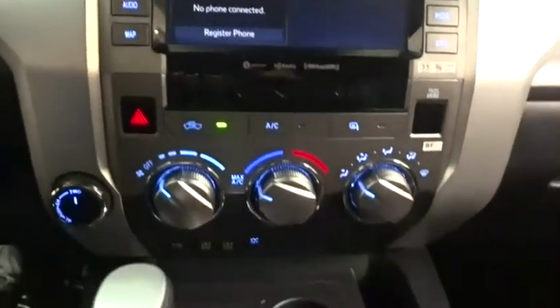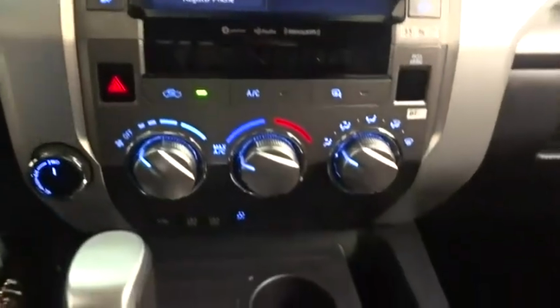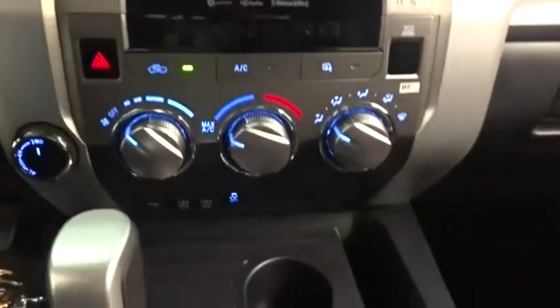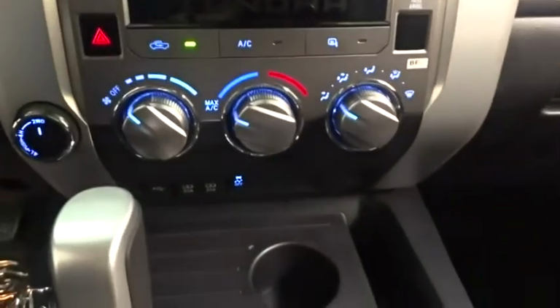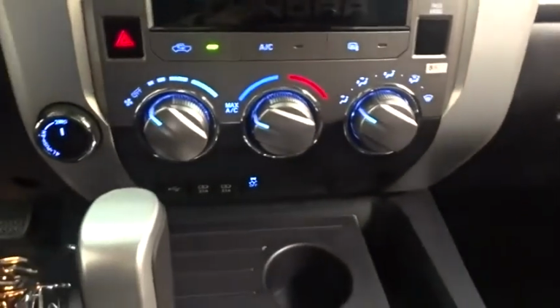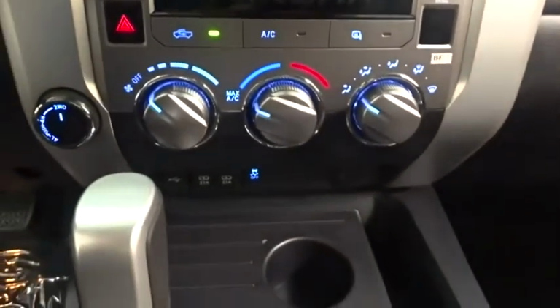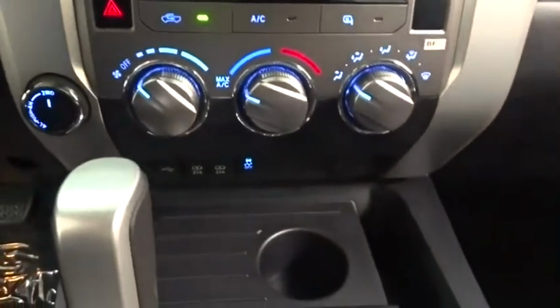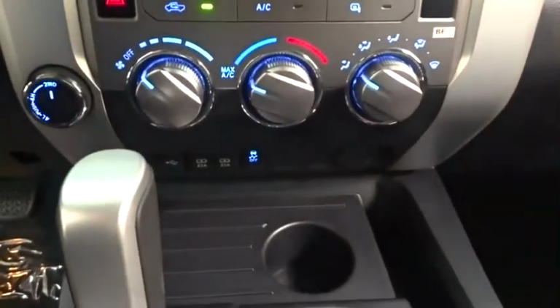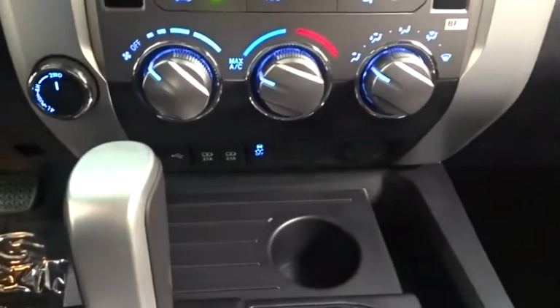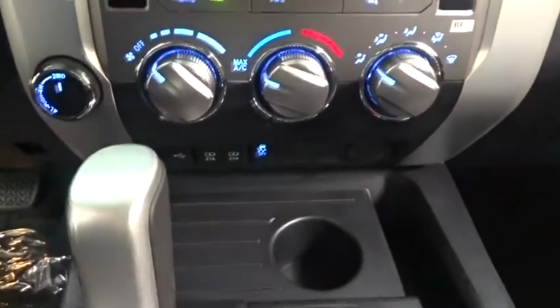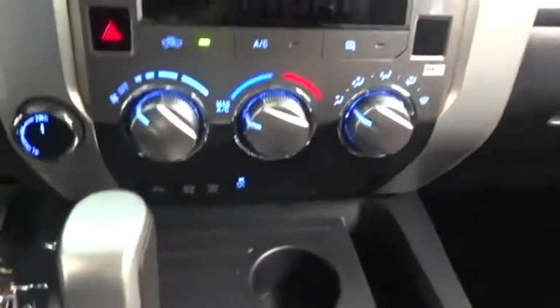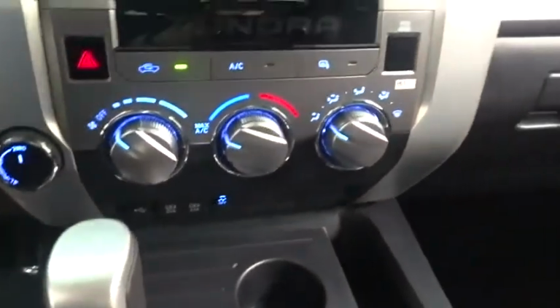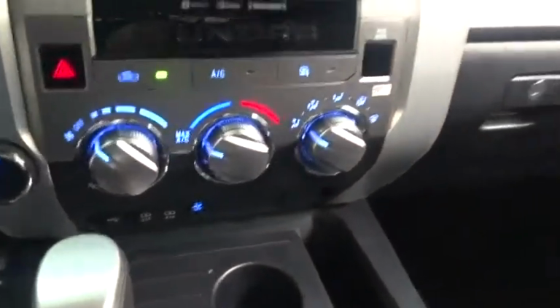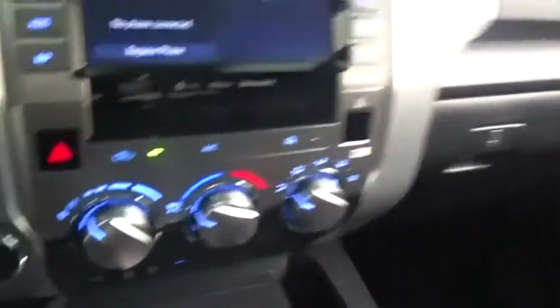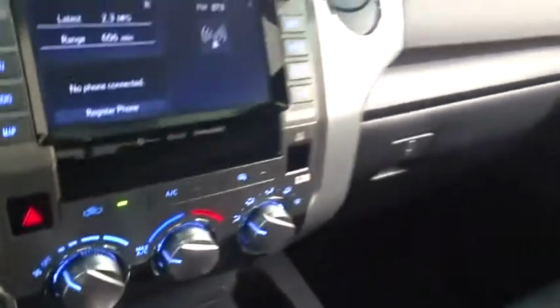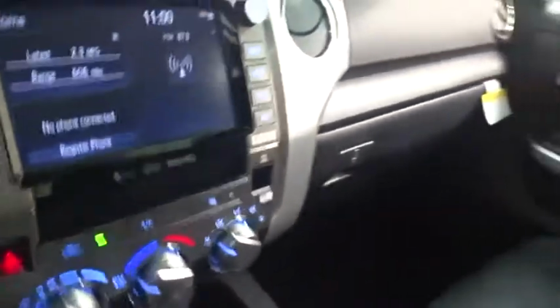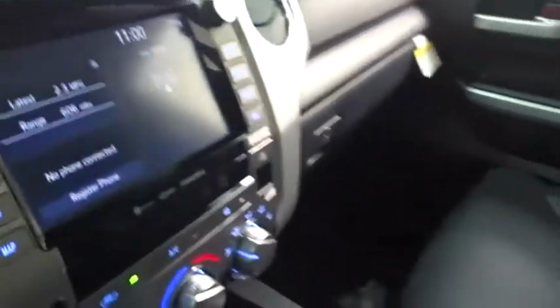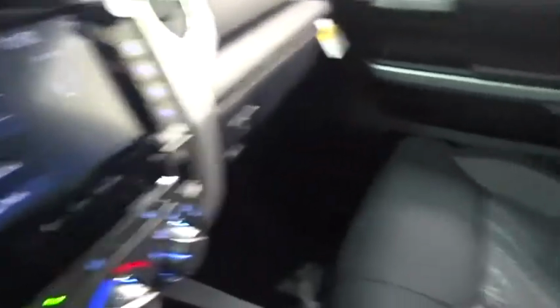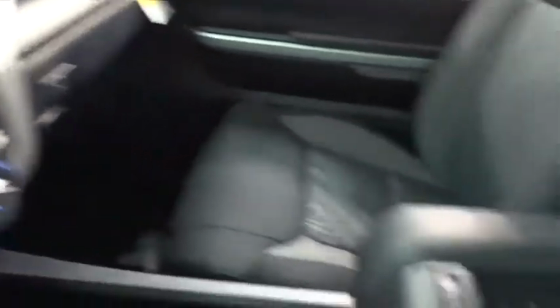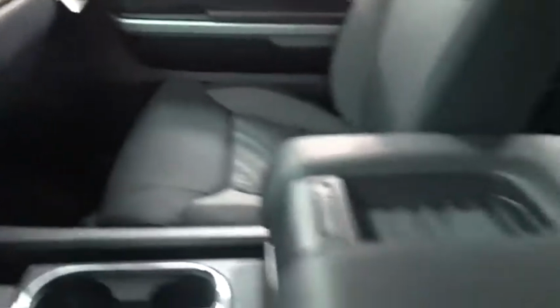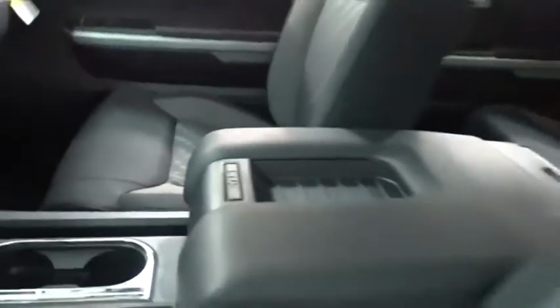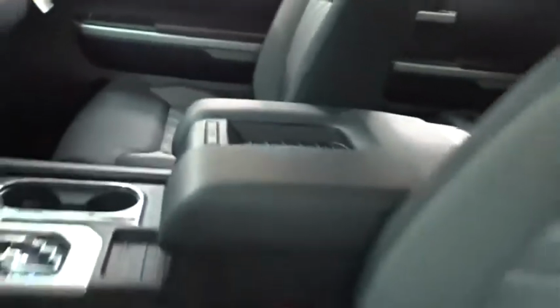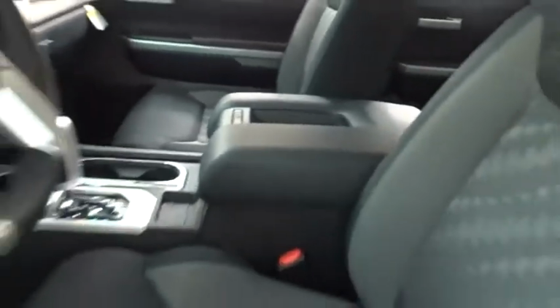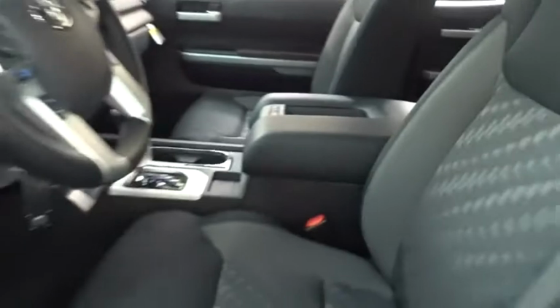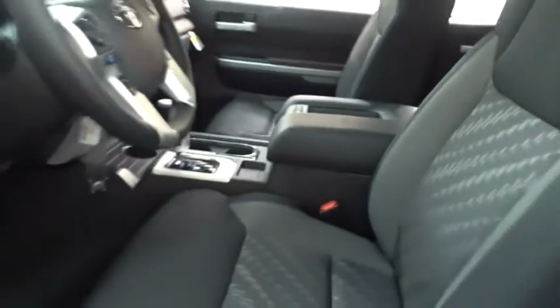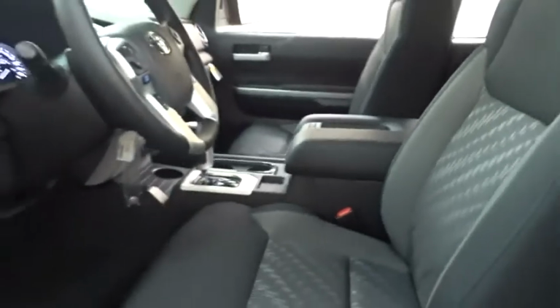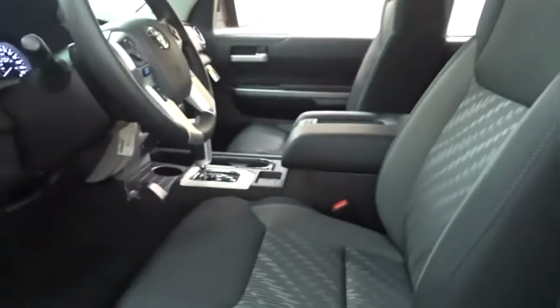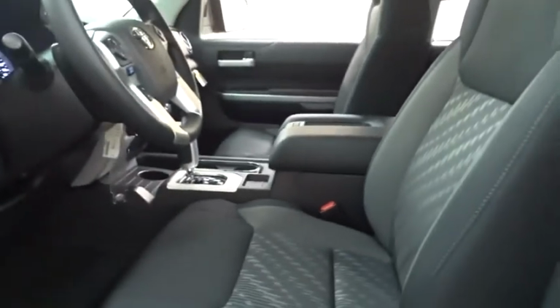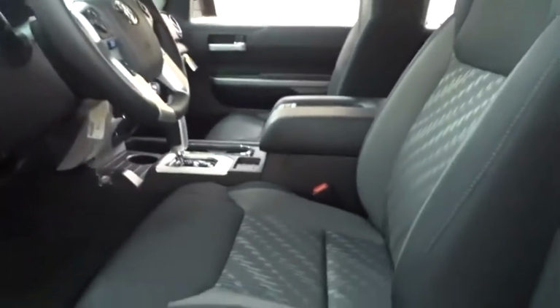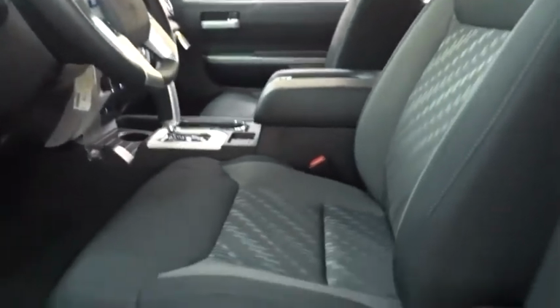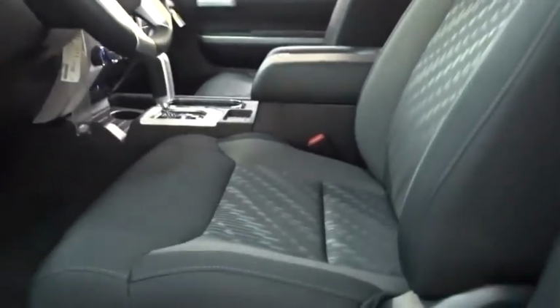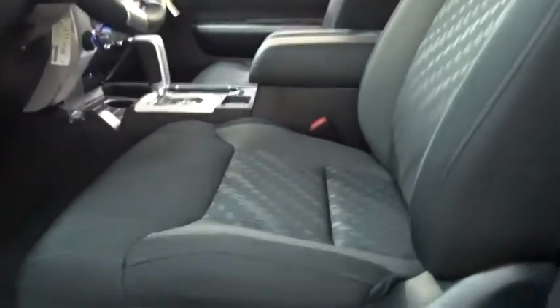Auto dimming rear view mirror, four-wheel drive, four-wheel disc brakes, cruise control, universal garage door opener, AM-FM stereo radio, MP3 player, fog lamps.